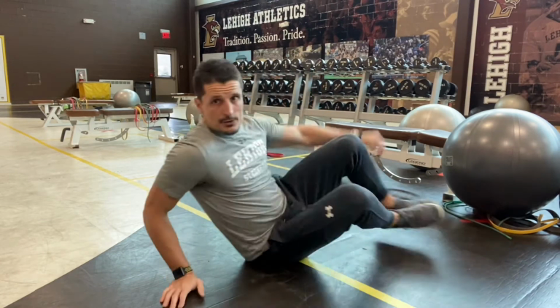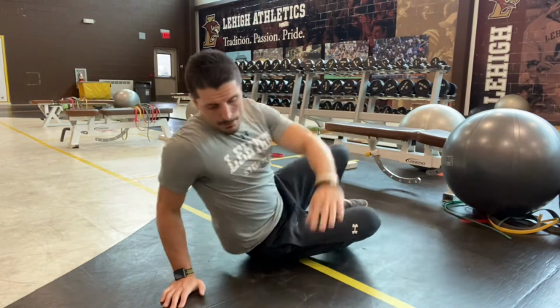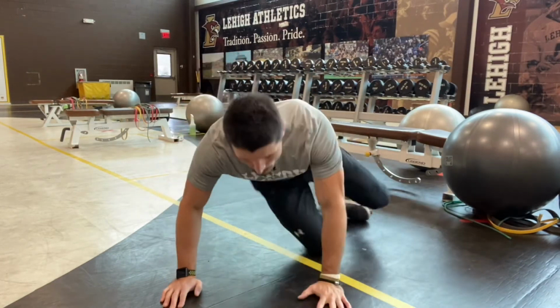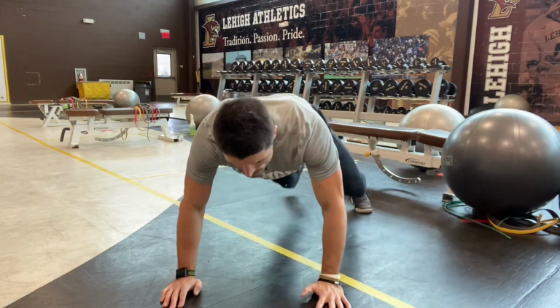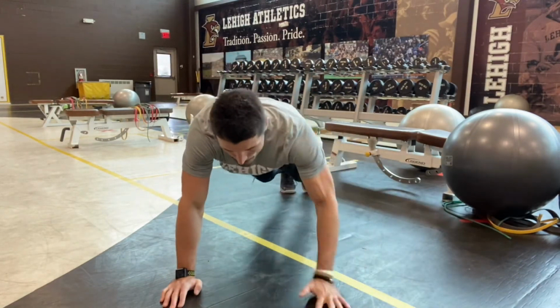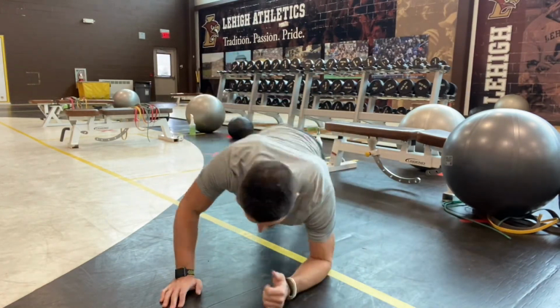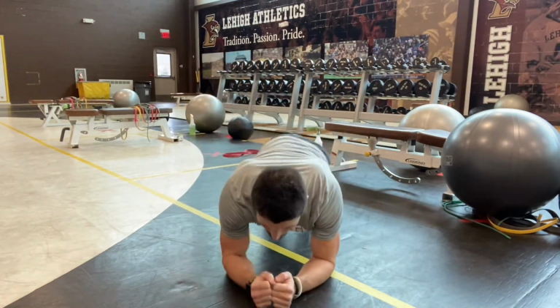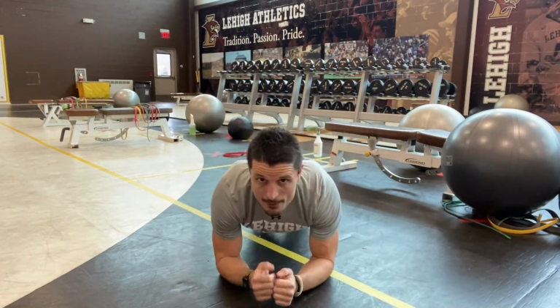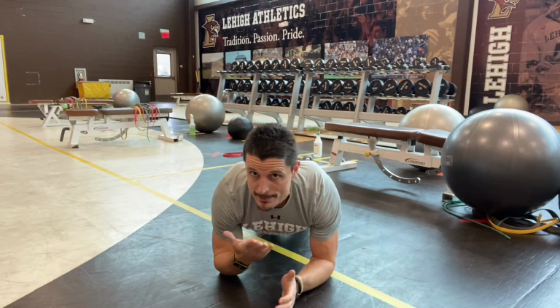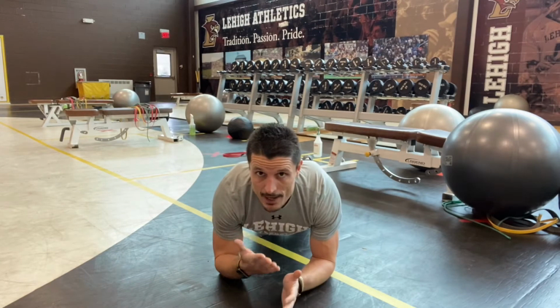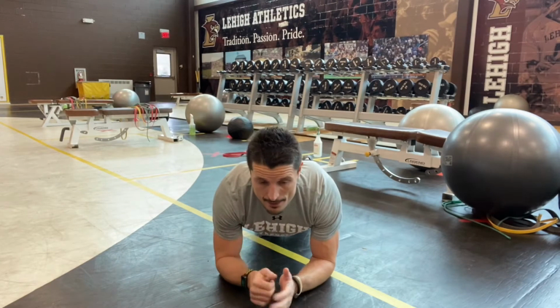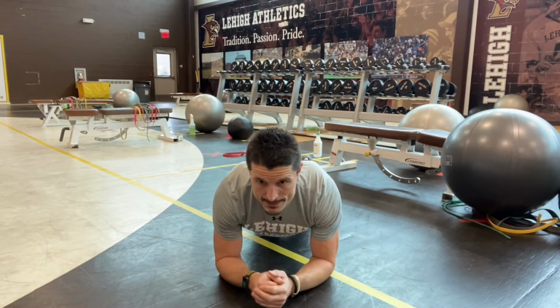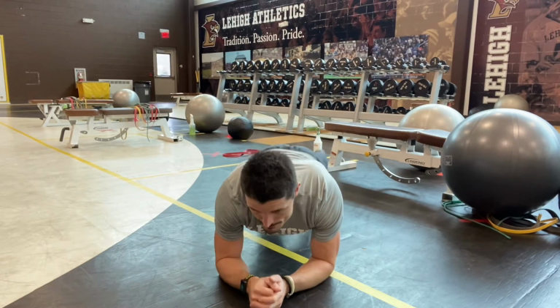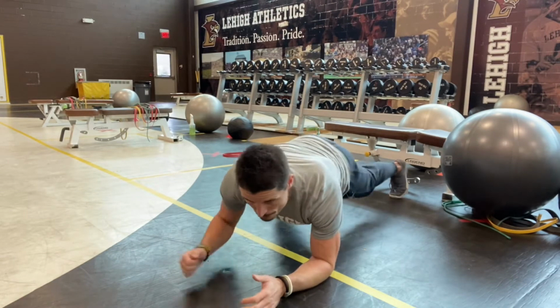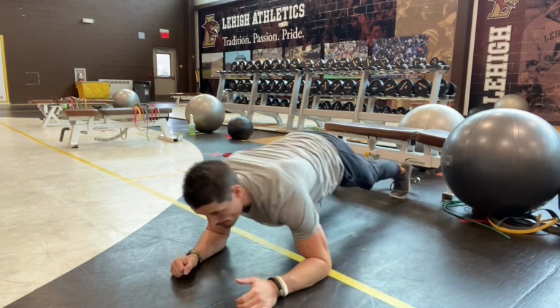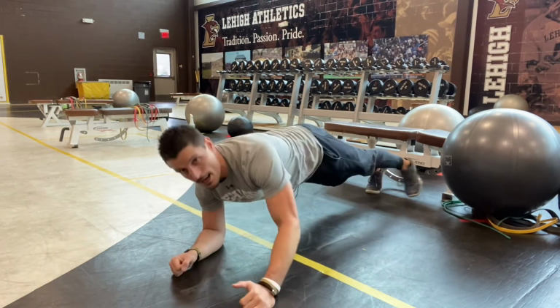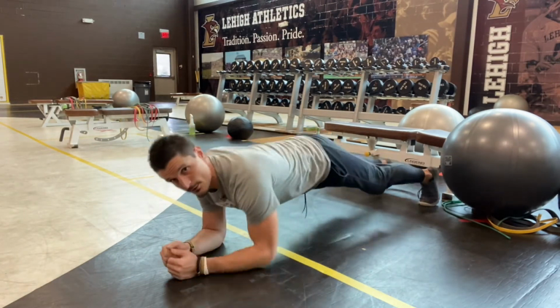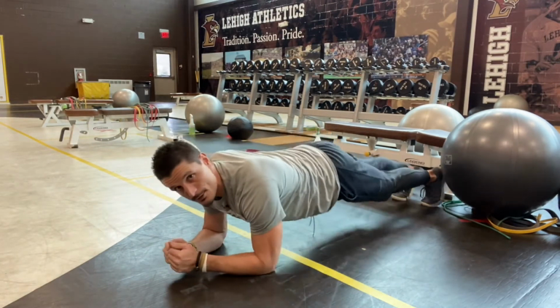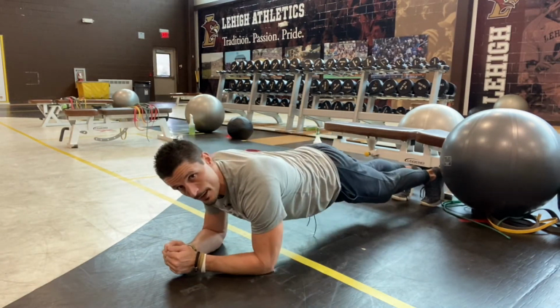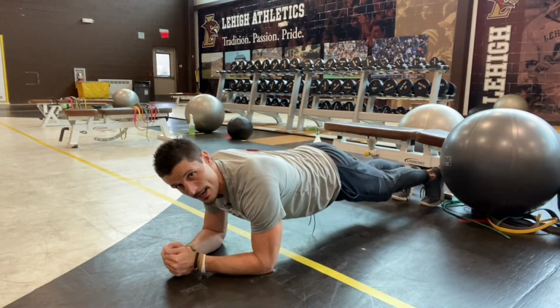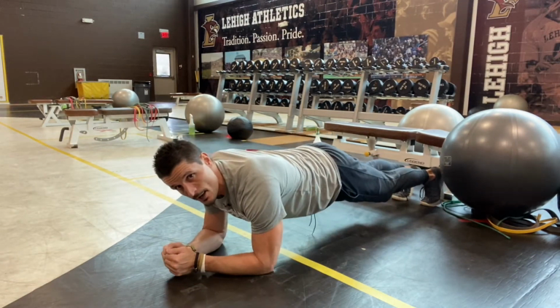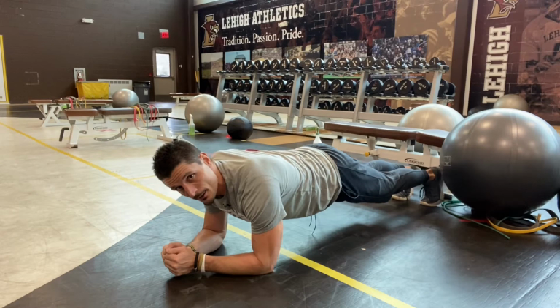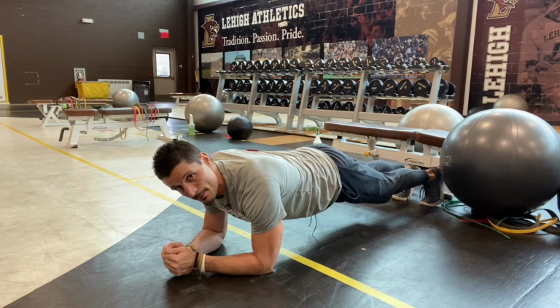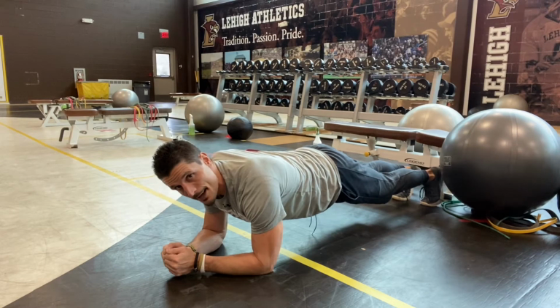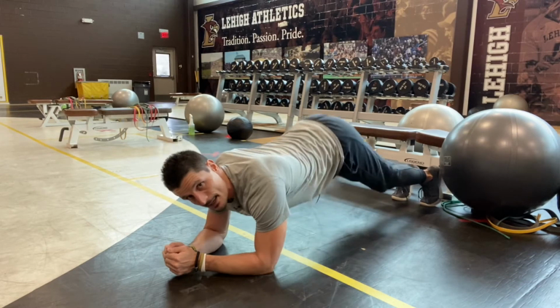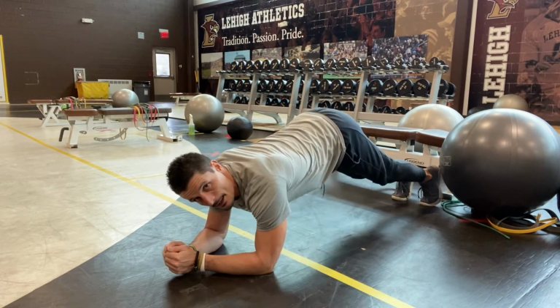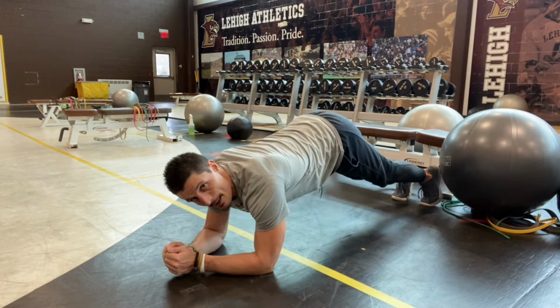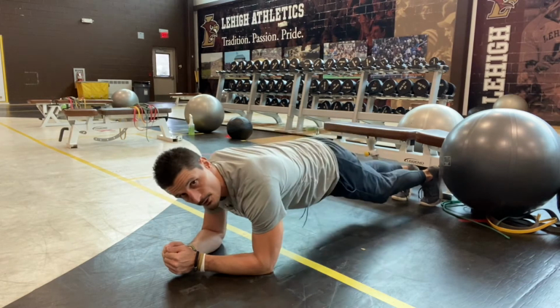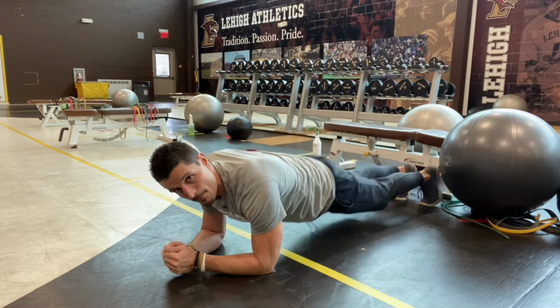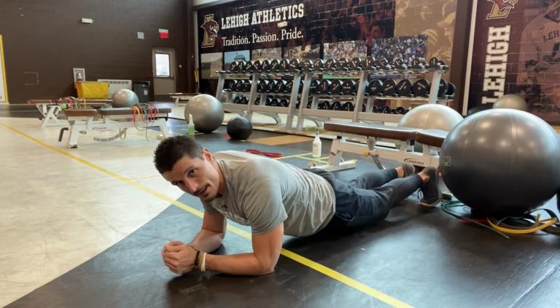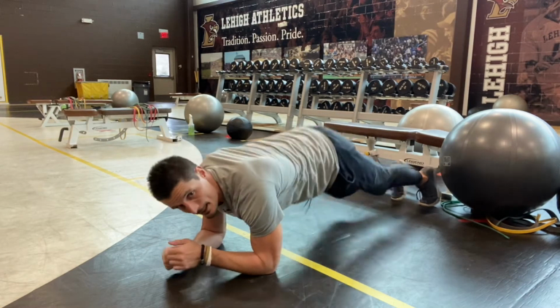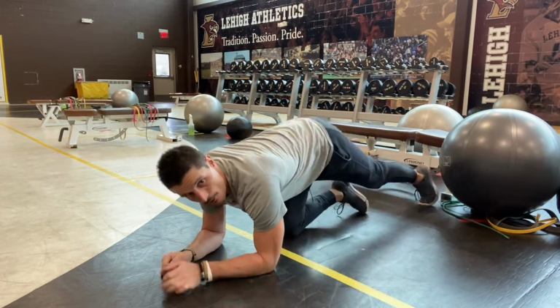First thing we're gonna do is start with our front planks. The reps and times throughout these exercises are on there. From here I'm keeping that body locked in, not letting that butt scoot up or letting my hips sag in the middle.